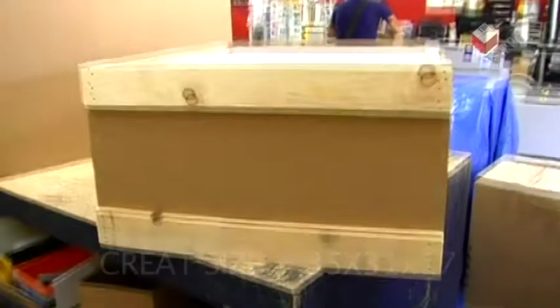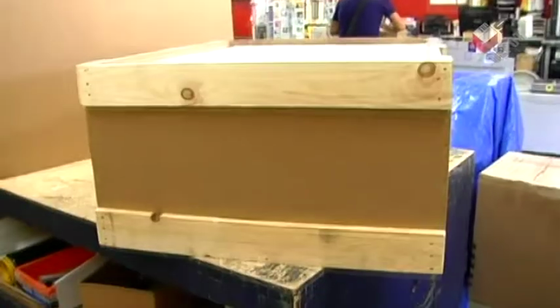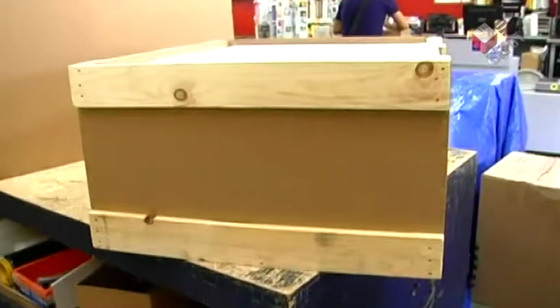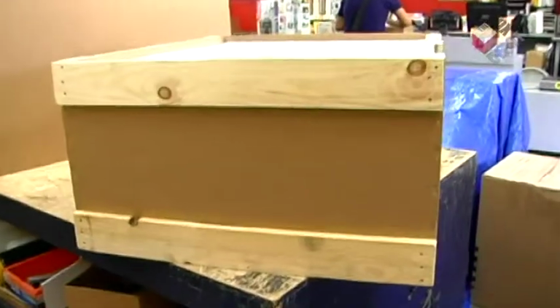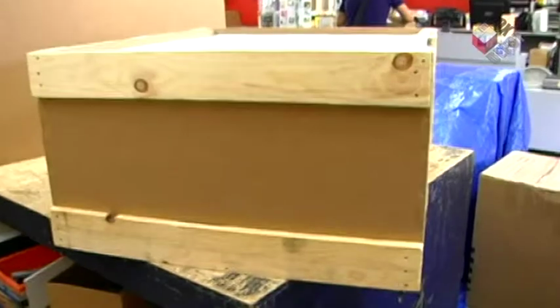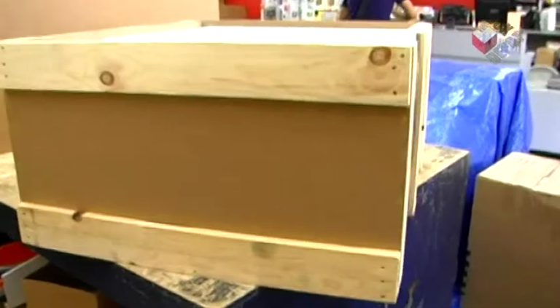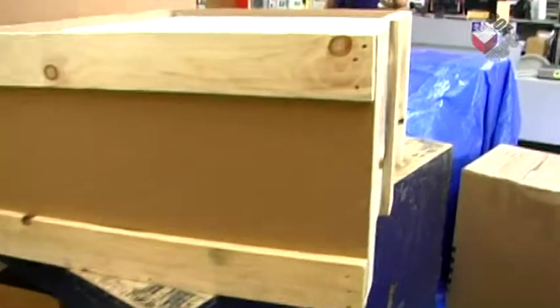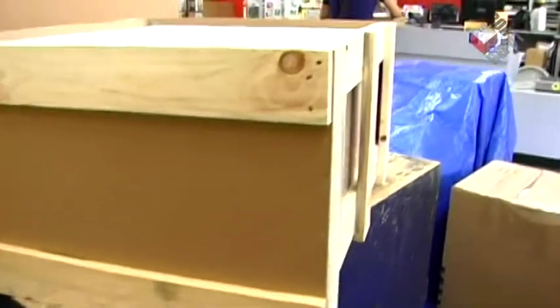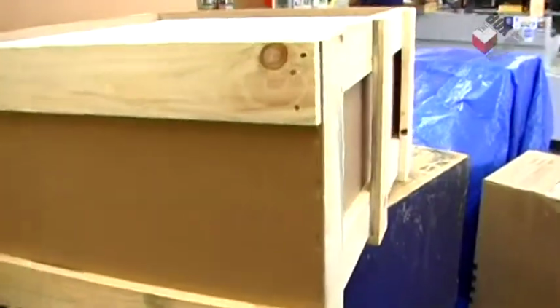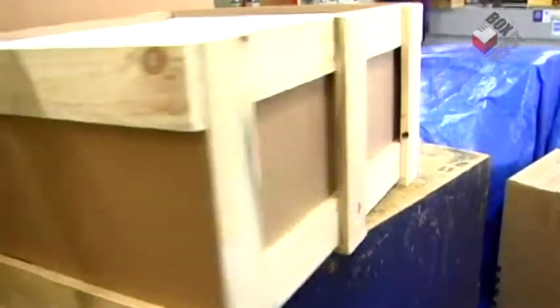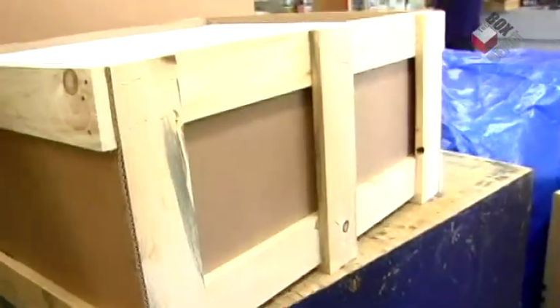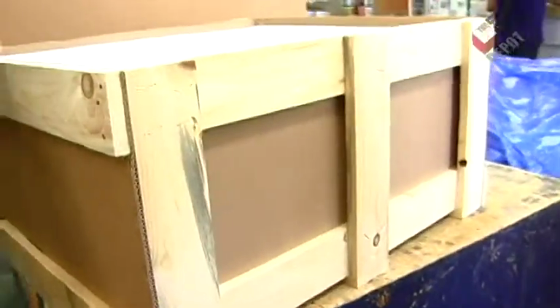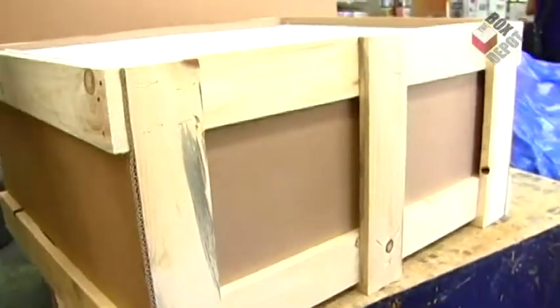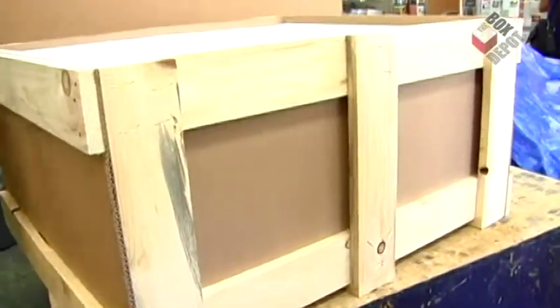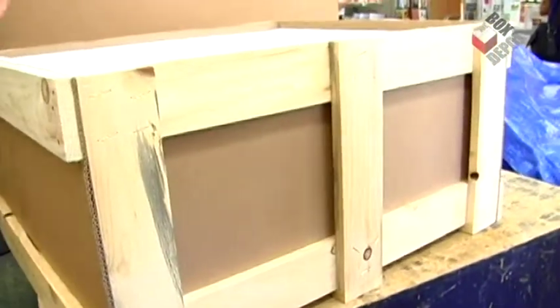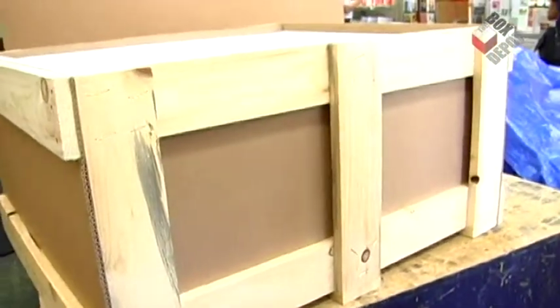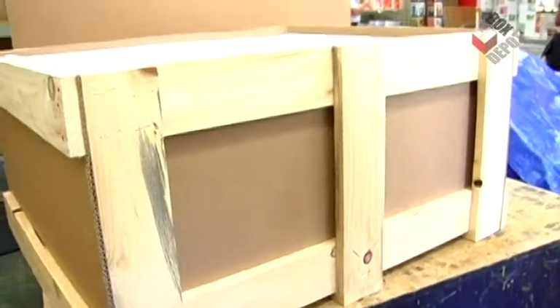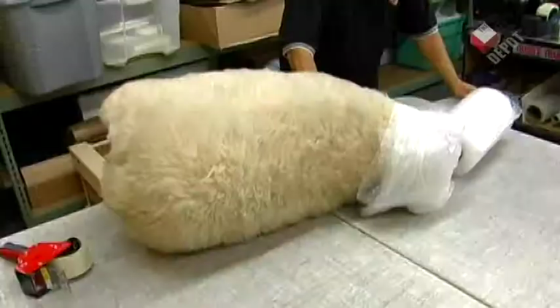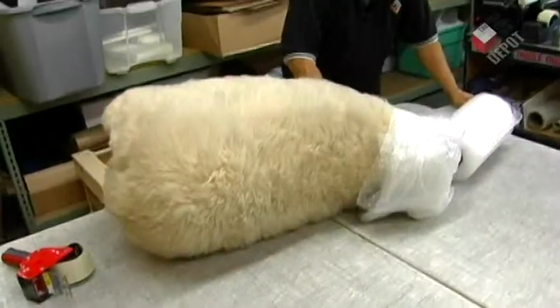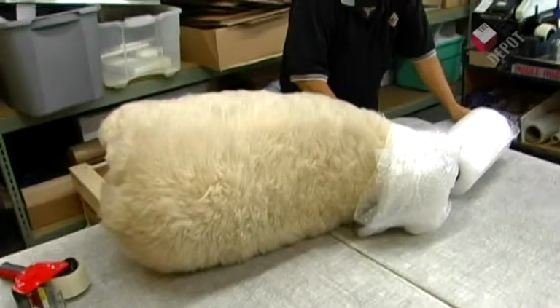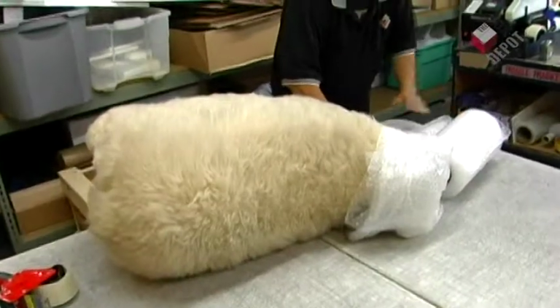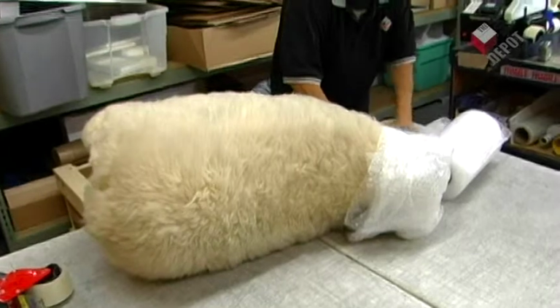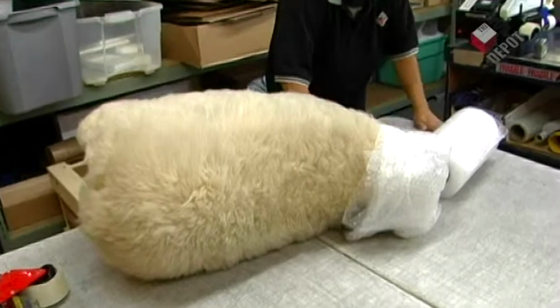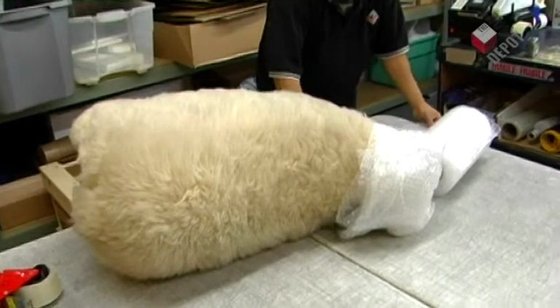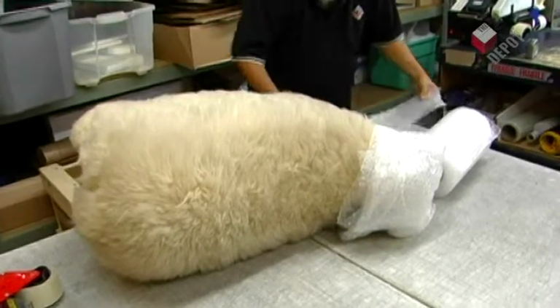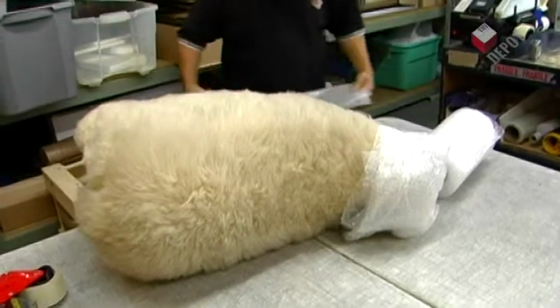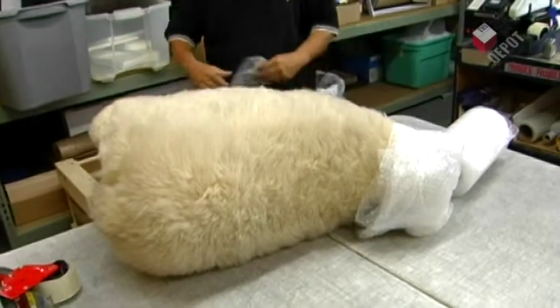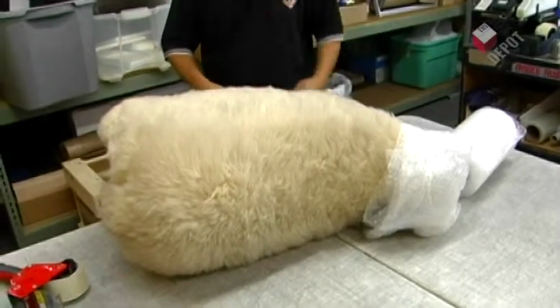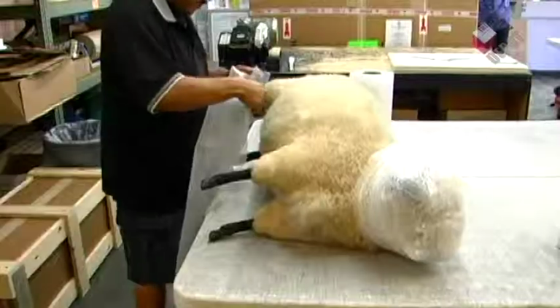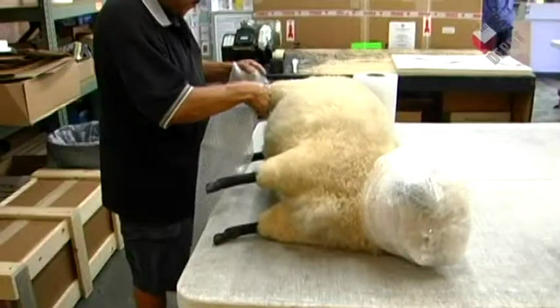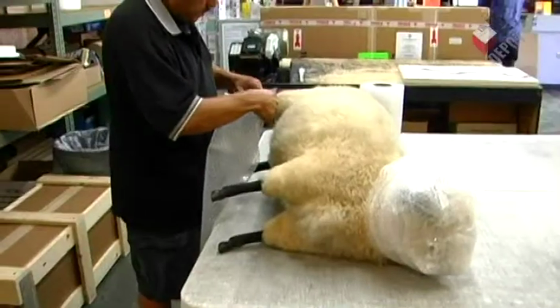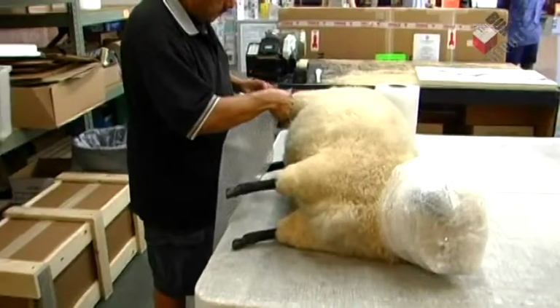This is a combo crate, which is a combination of cardboard and wood. First, what we're going to do is wrap up the legs and the head with bubble wrap.